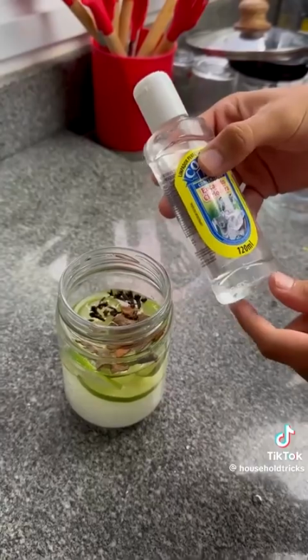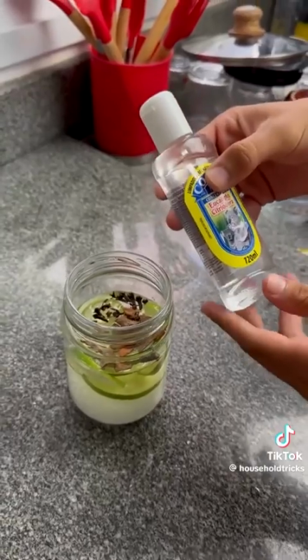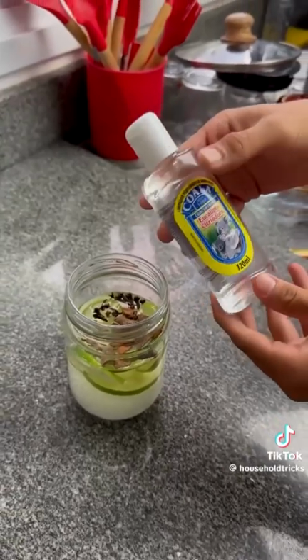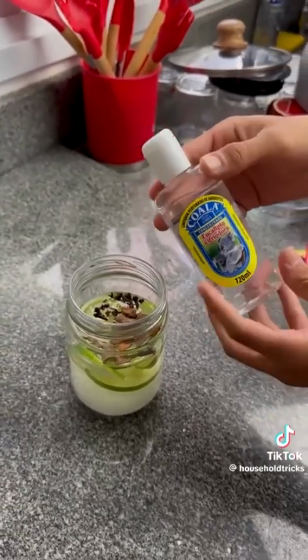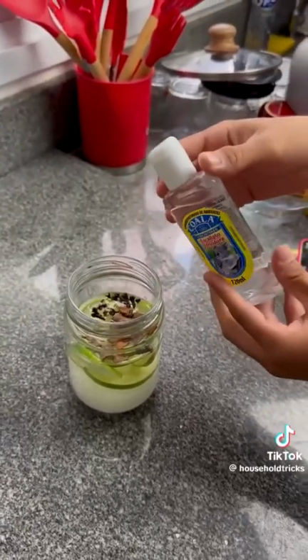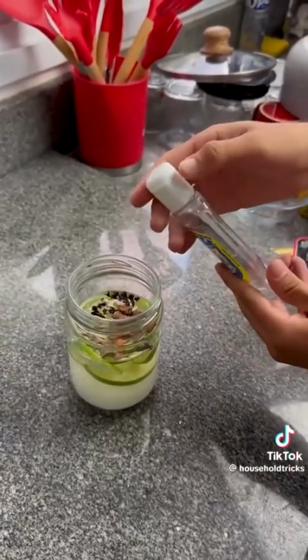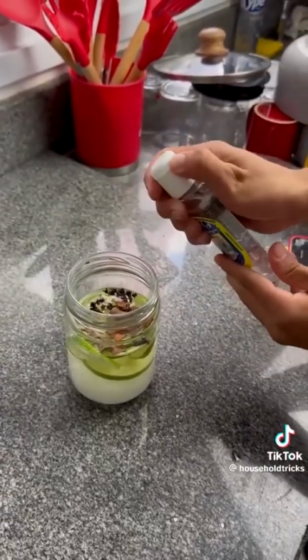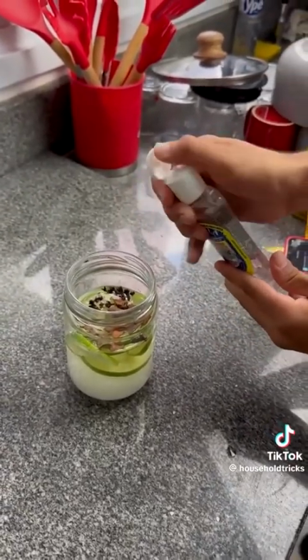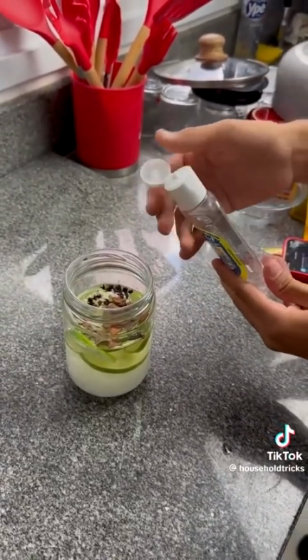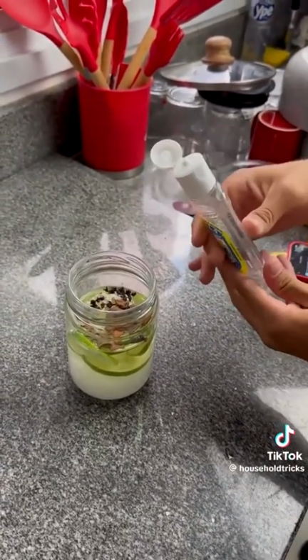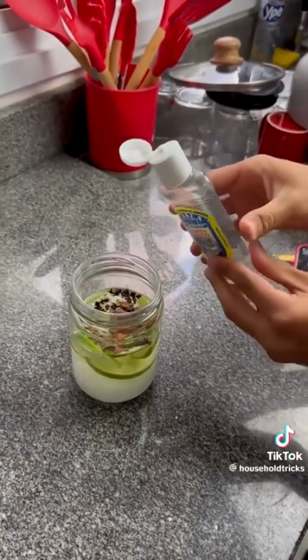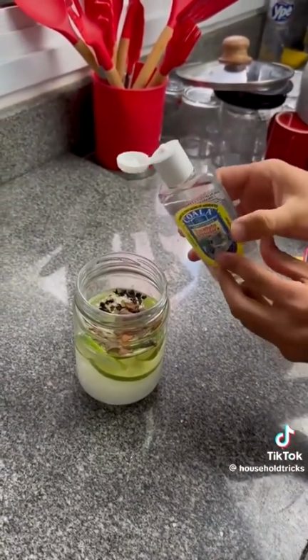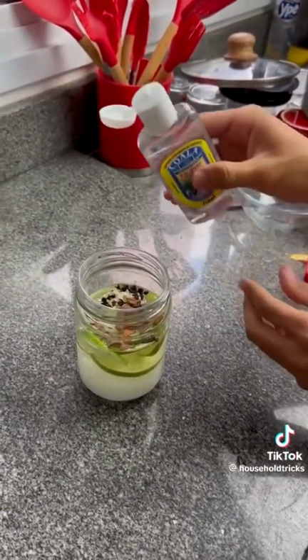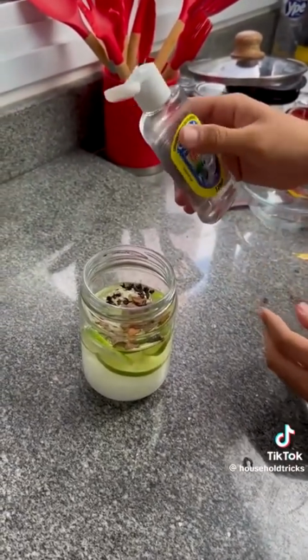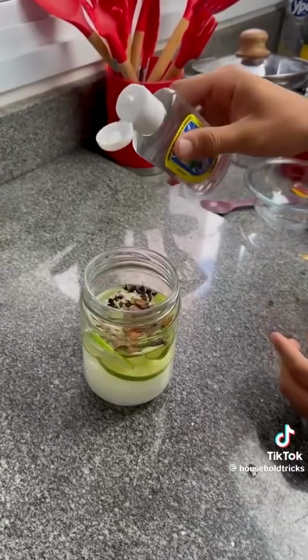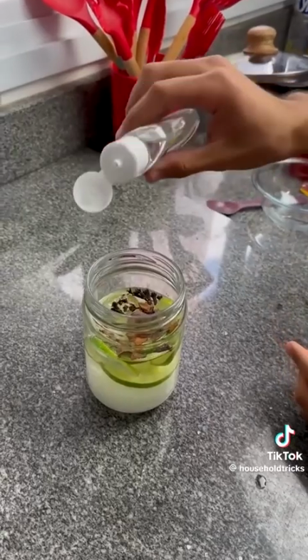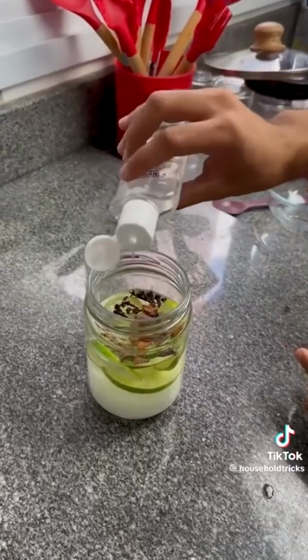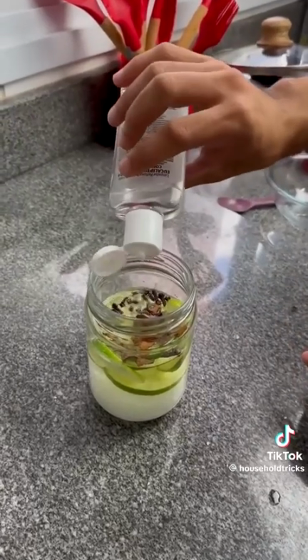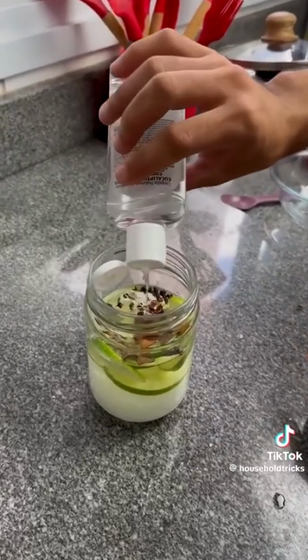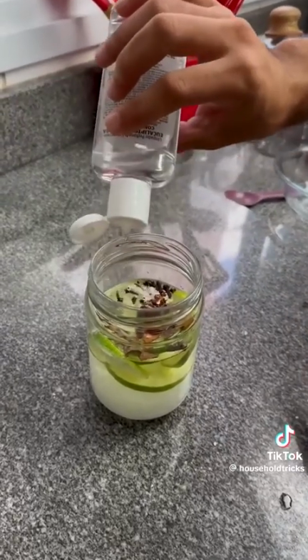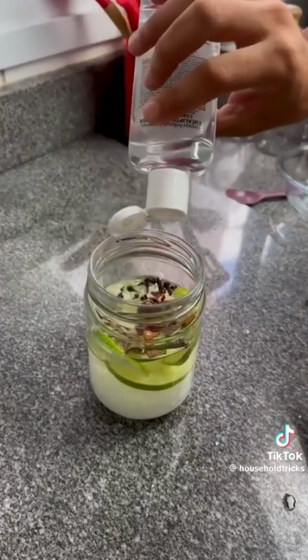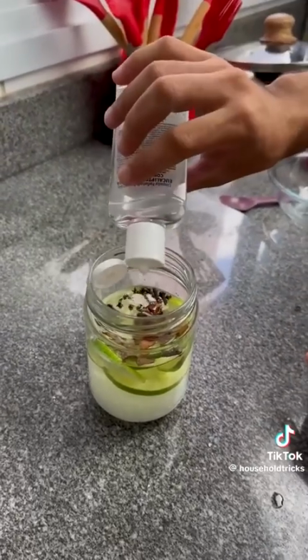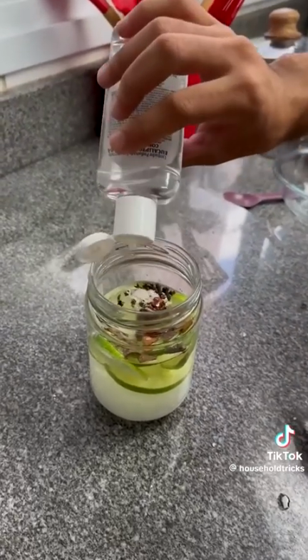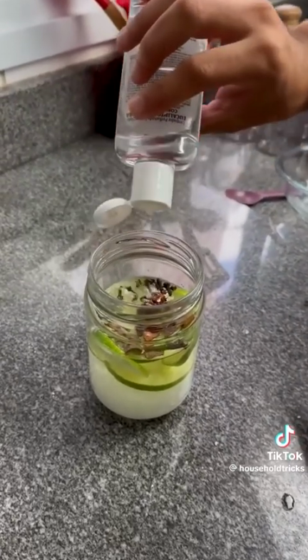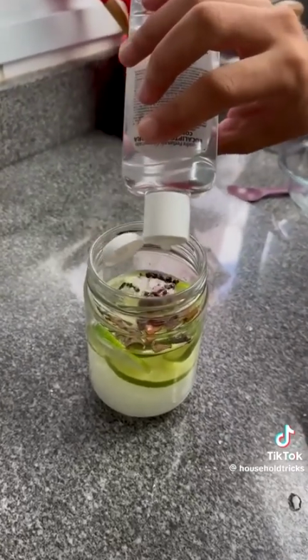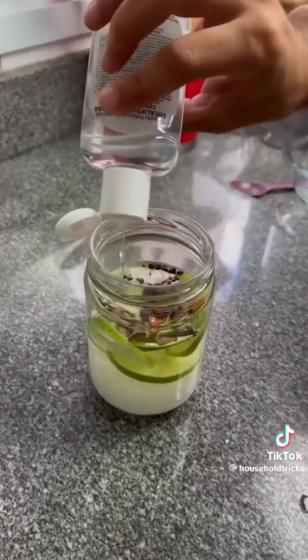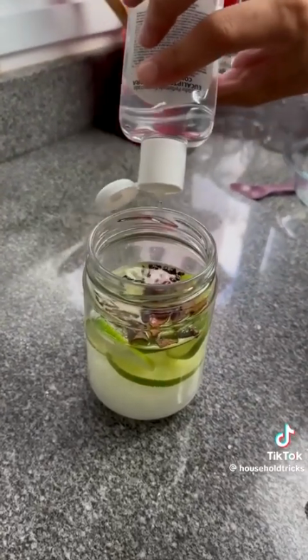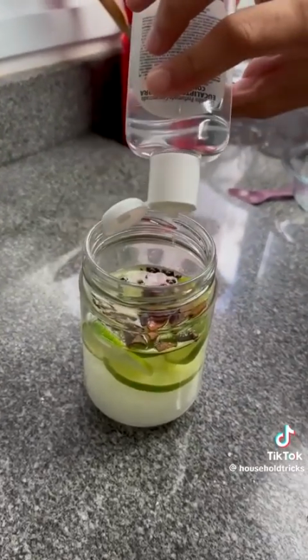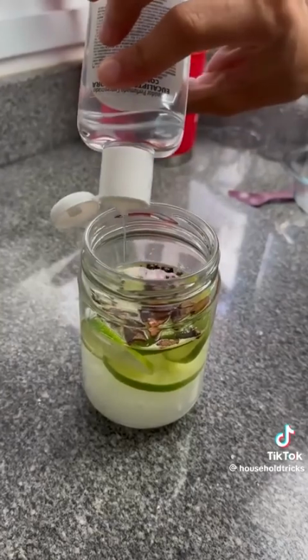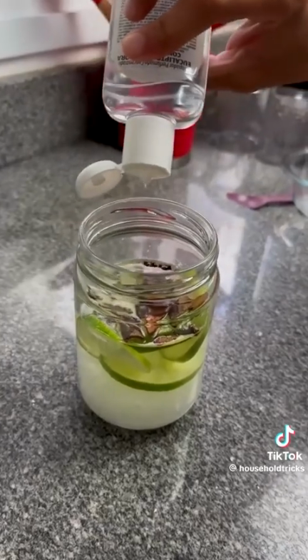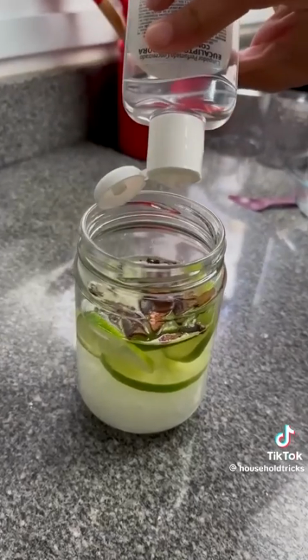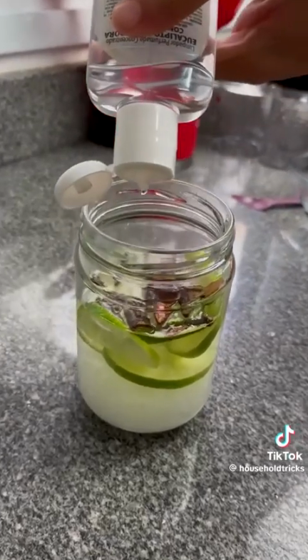Feel free to replace any or all of these ingredients. If you want to put rose petals, sunflower, or orange peels instead, go ahead and do it. Get creative, because you're giving the aroma to your lamp so you can customize it.